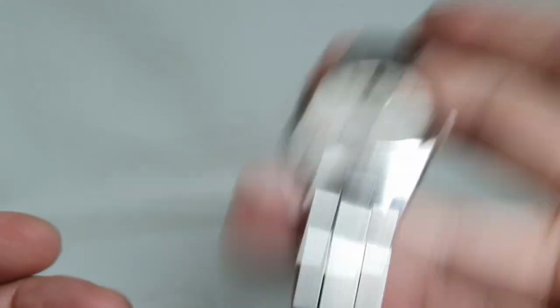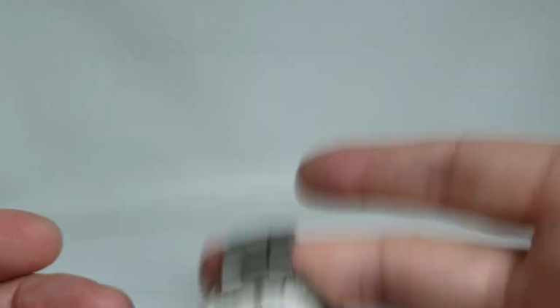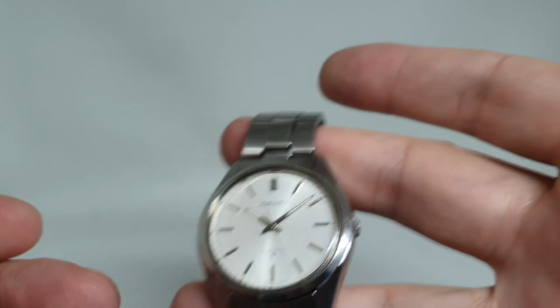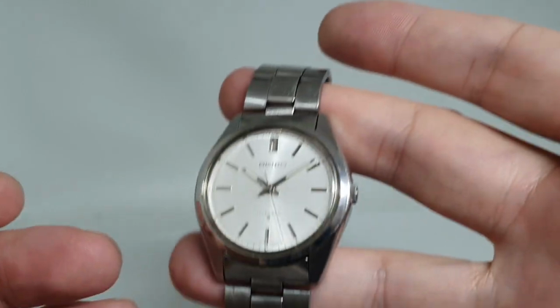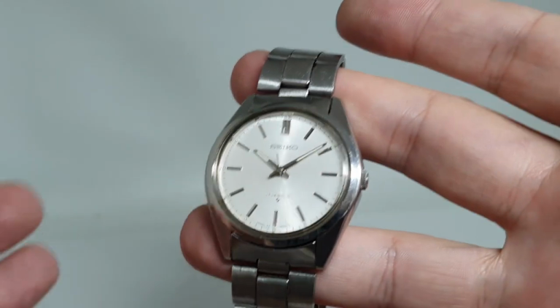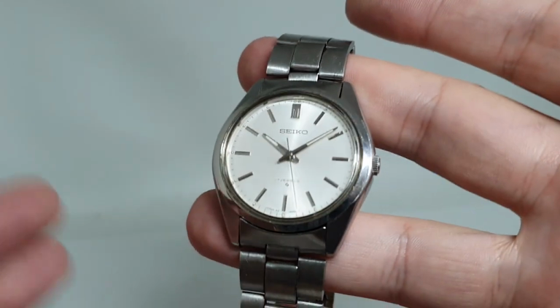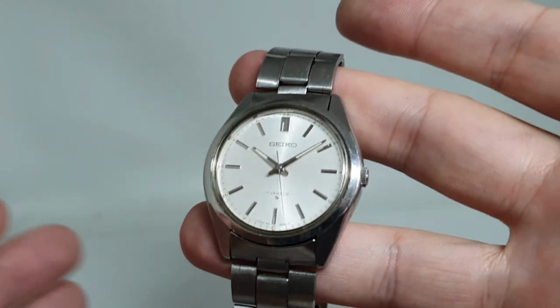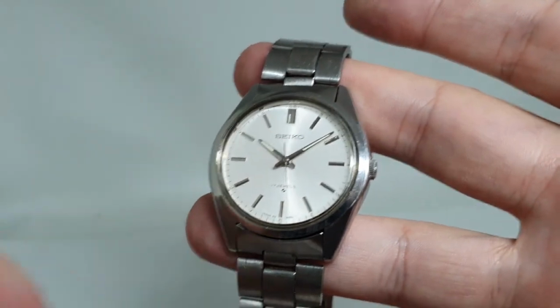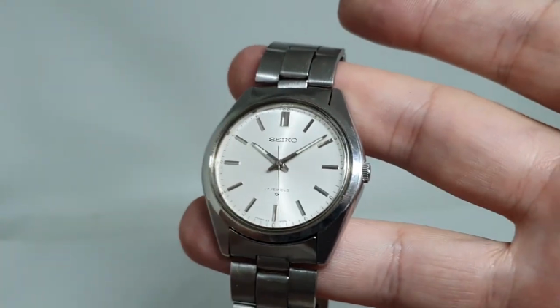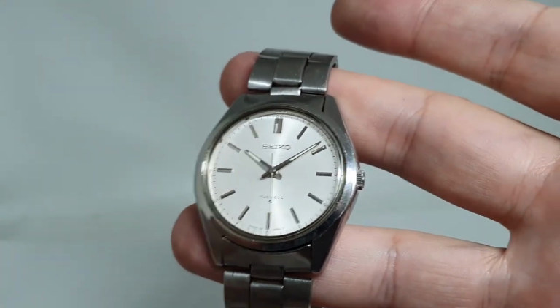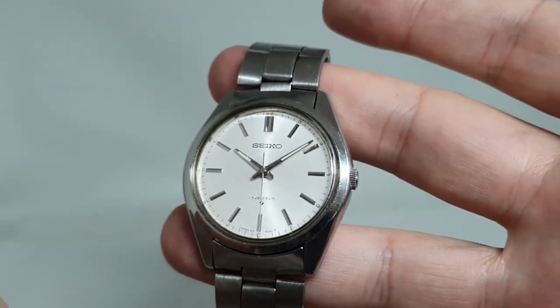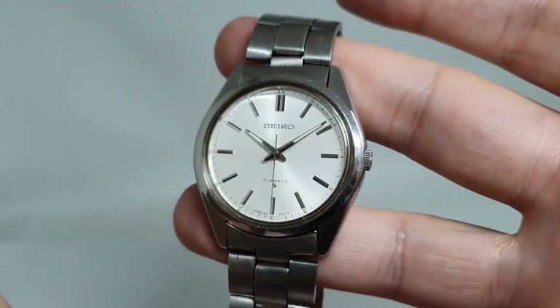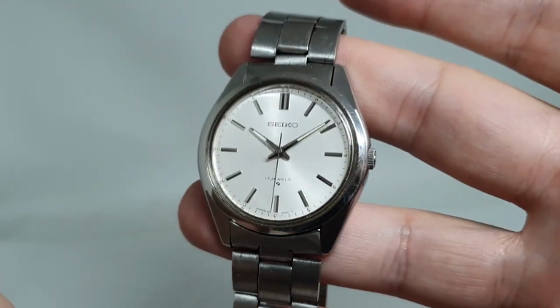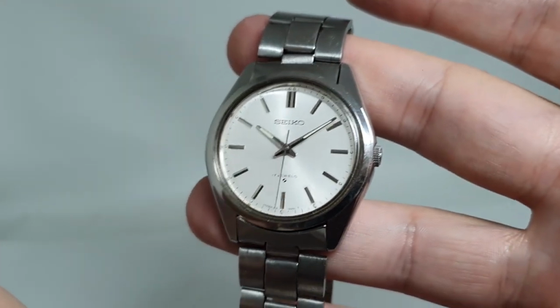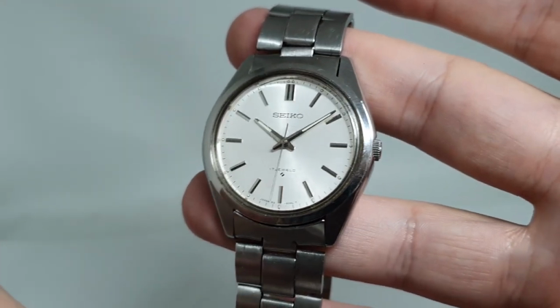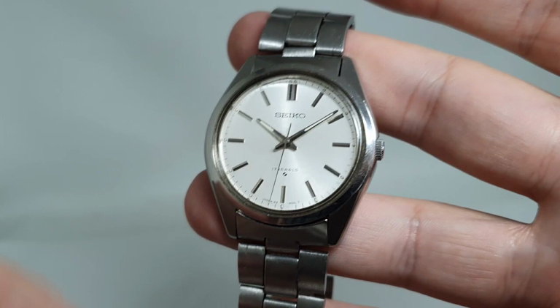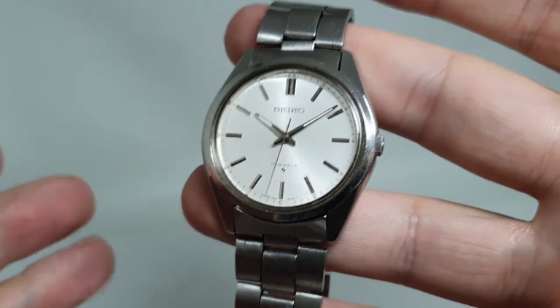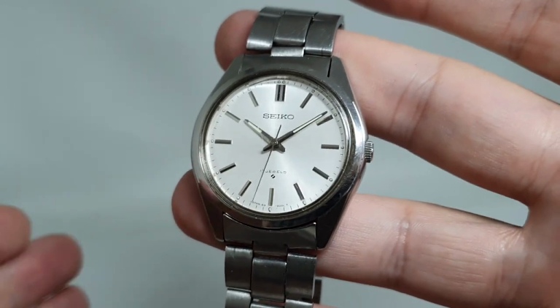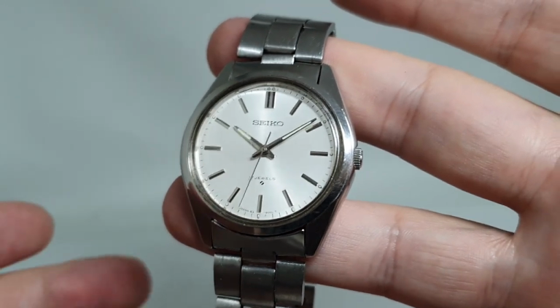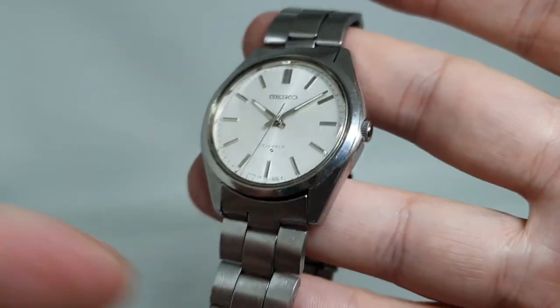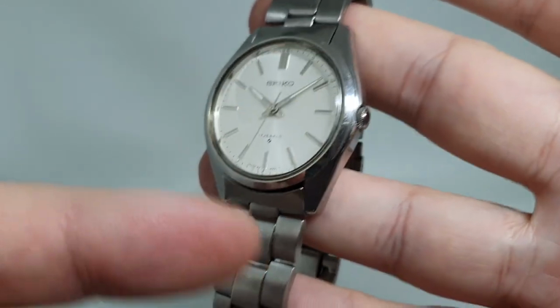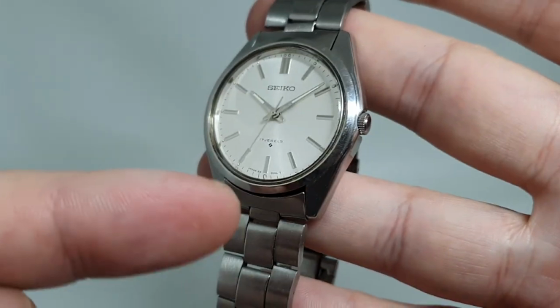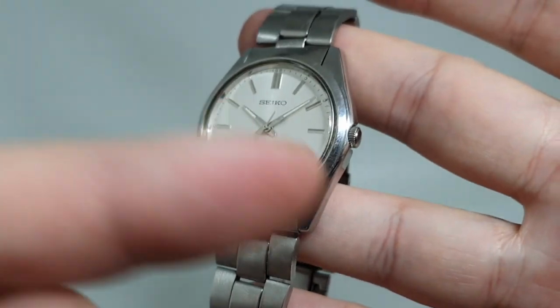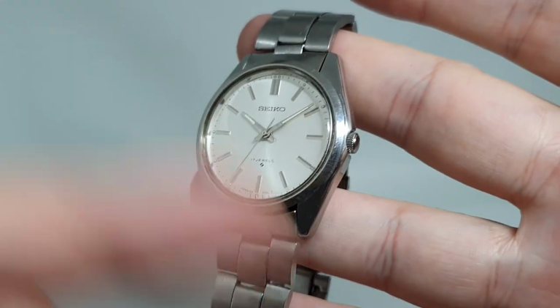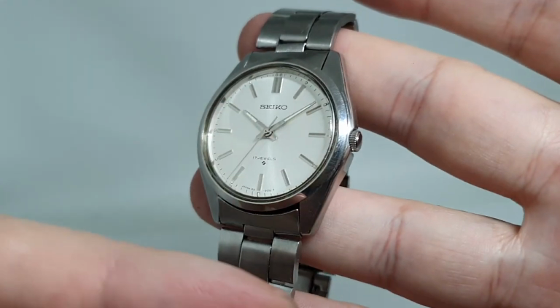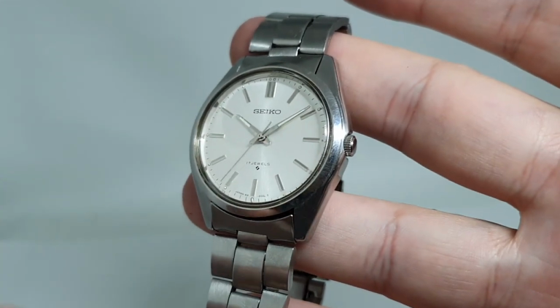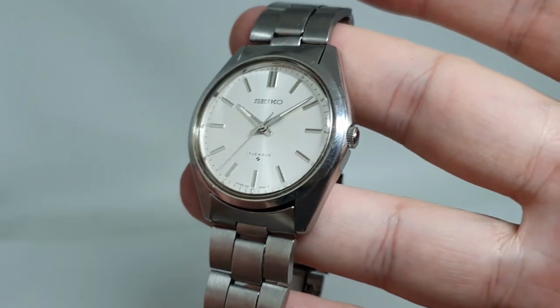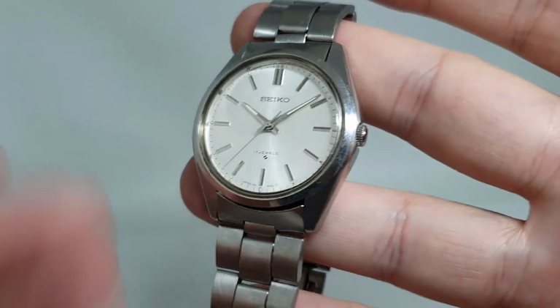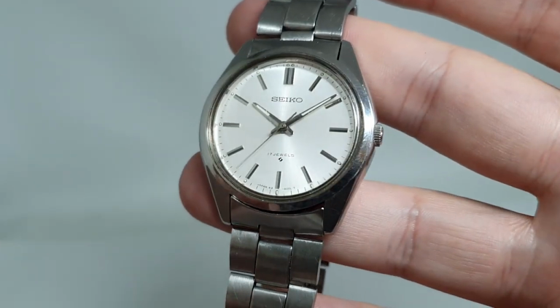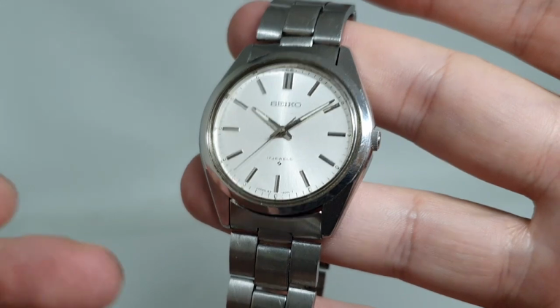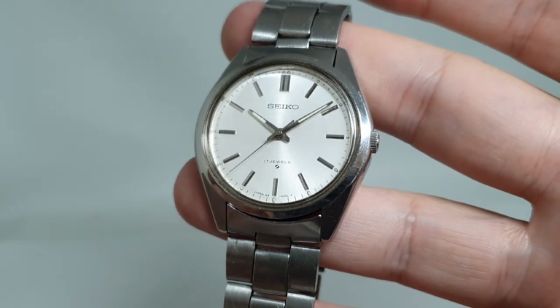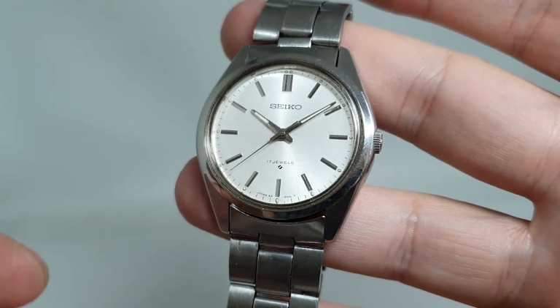Has it enough charge? Not quite sure — keep wearing it. If it stopped, no it didn't, but it's a bit annoying. So the hand winding ones you can just wind up; they're simpler and there's less maintenance.